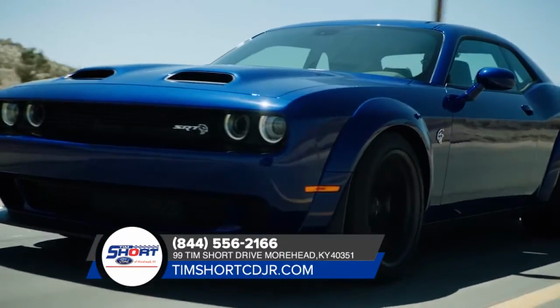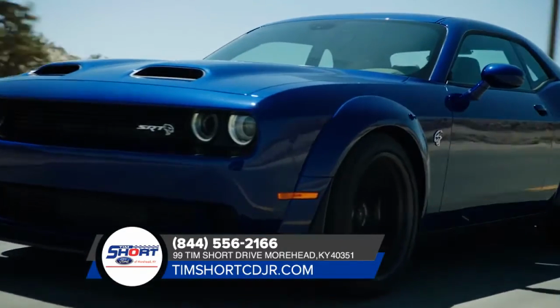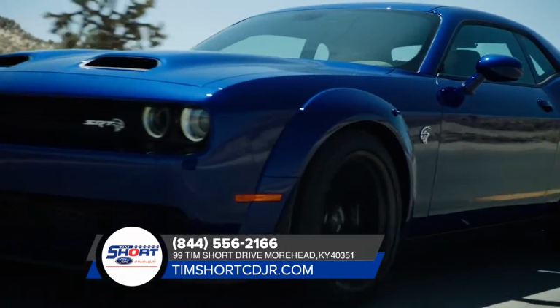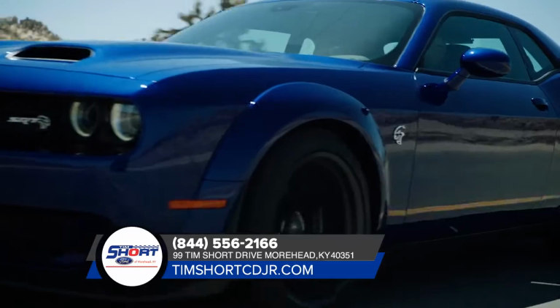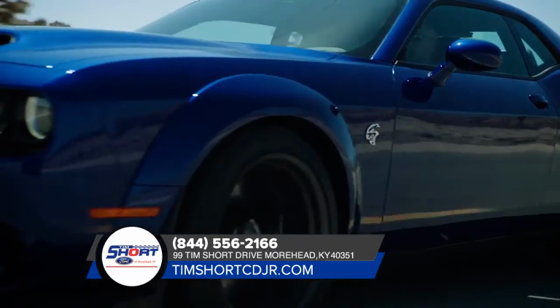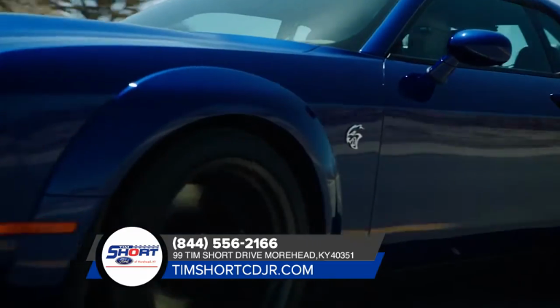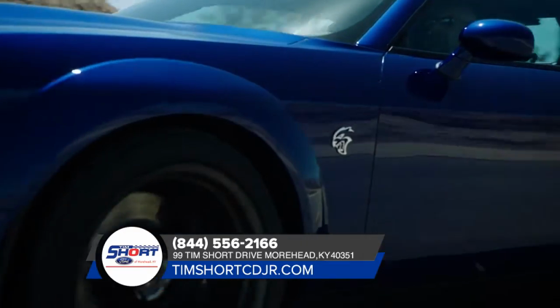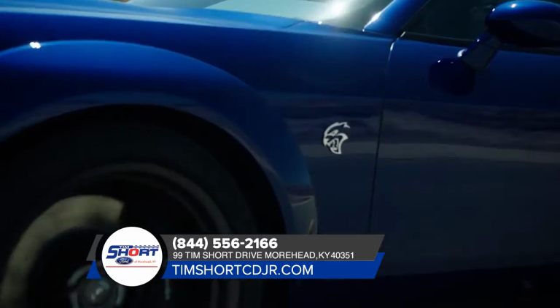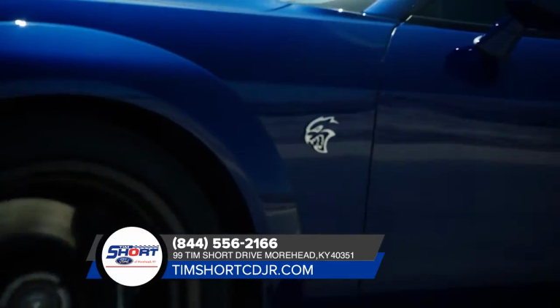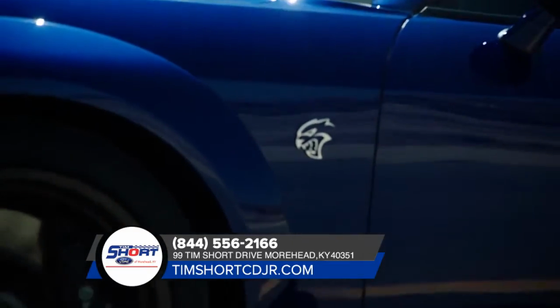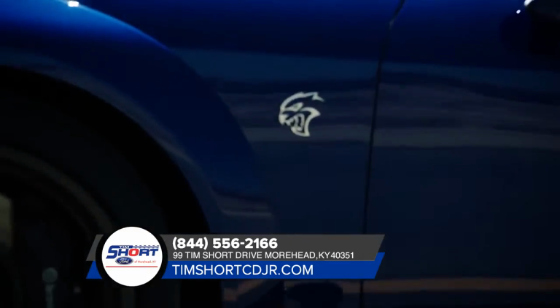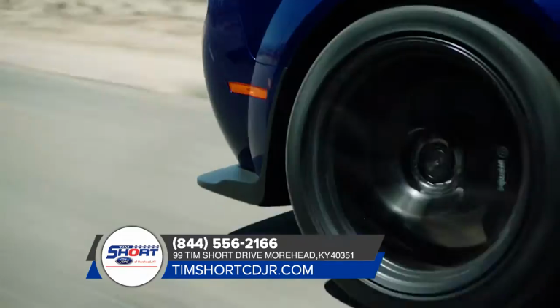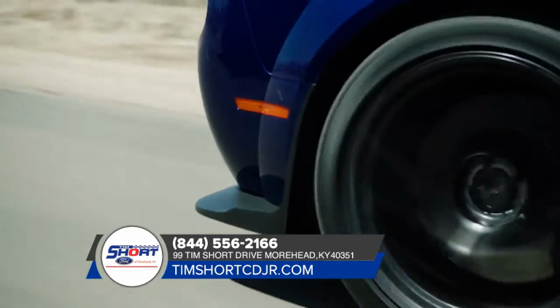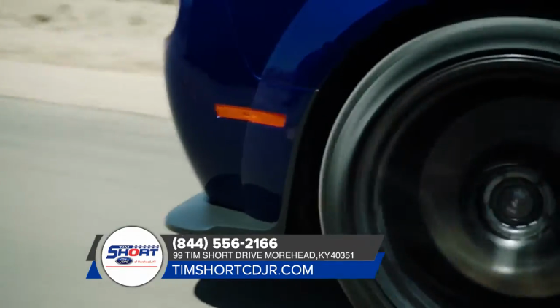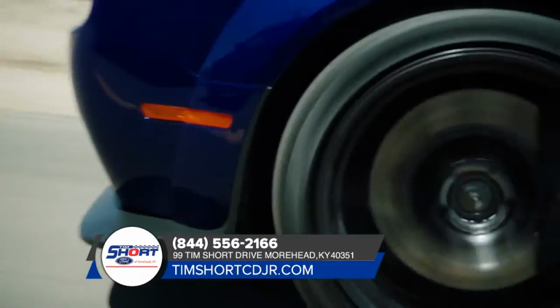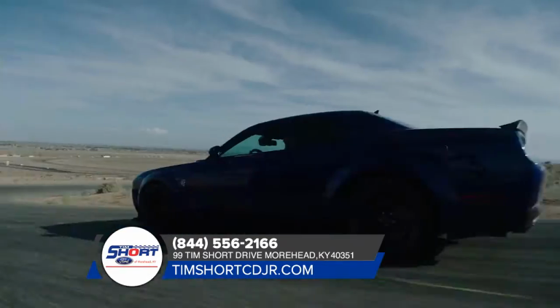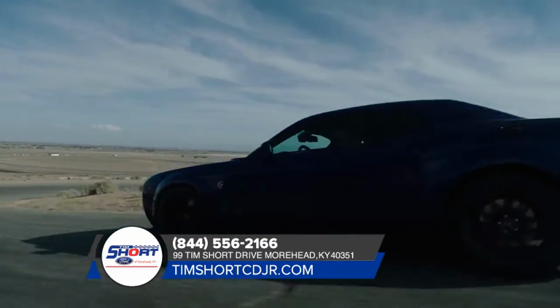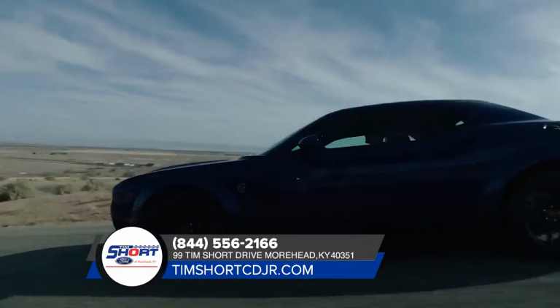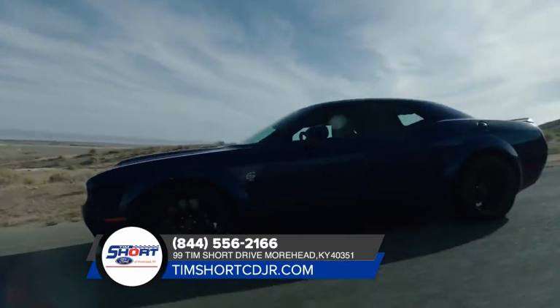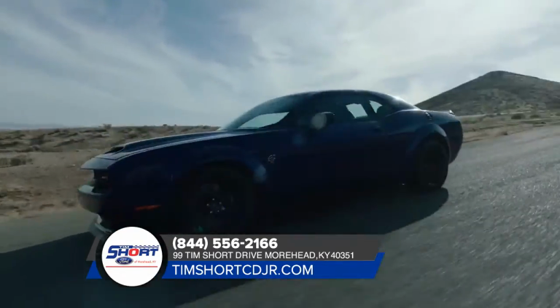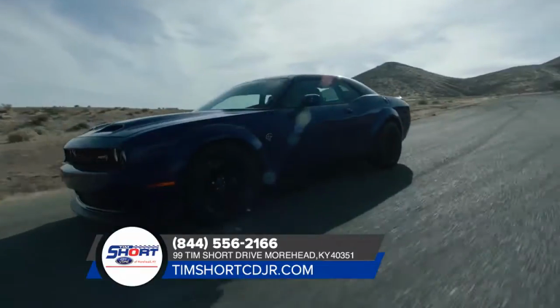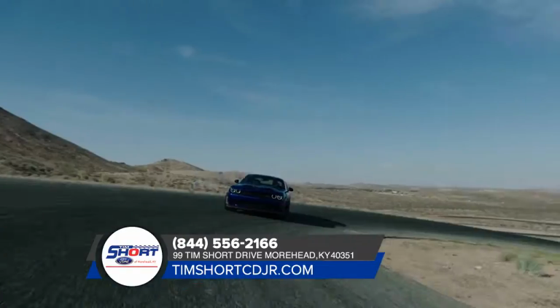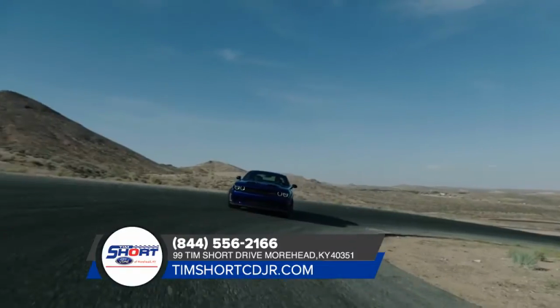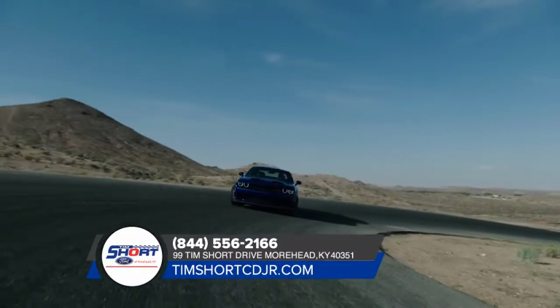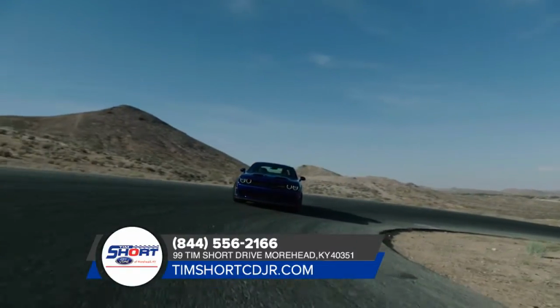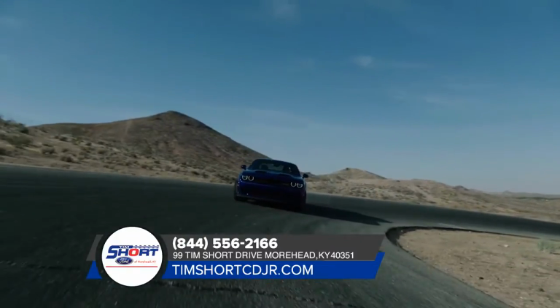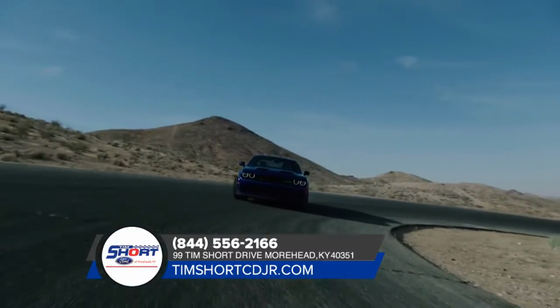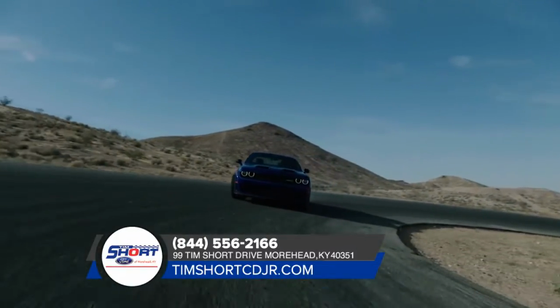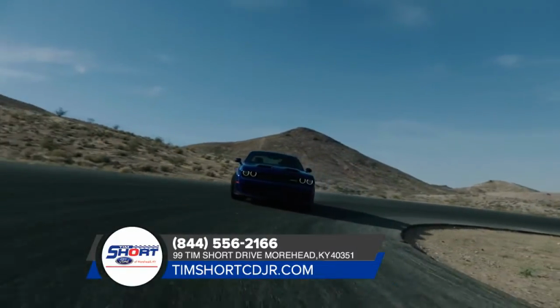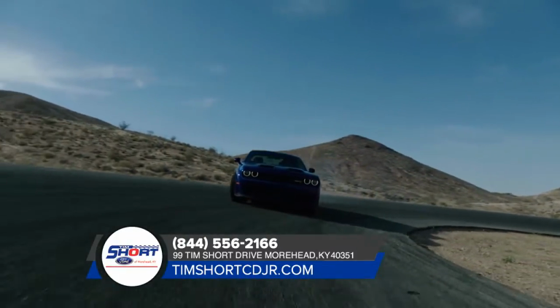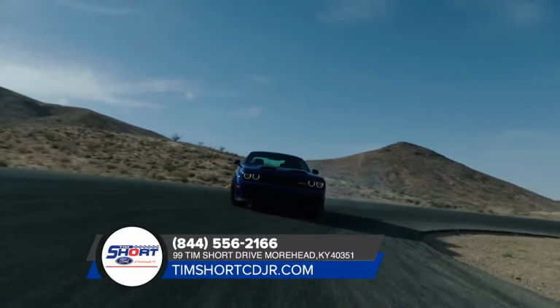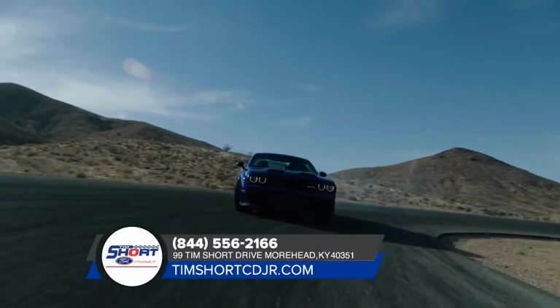That muscle pays homage to its historic DNA. Stop by today and get behind the wheel of the Dodge Challenger.